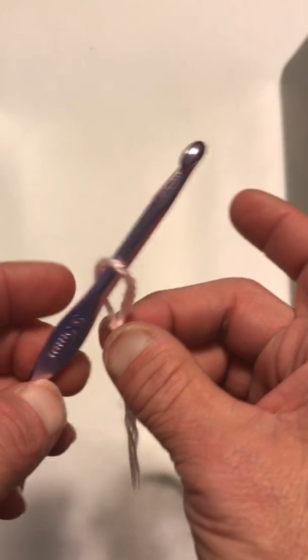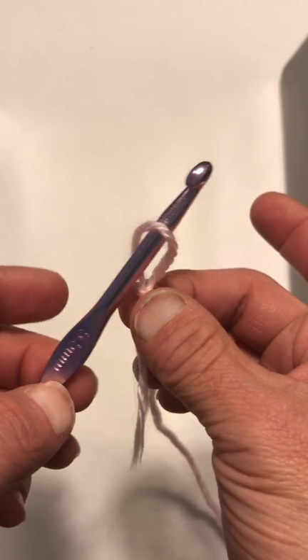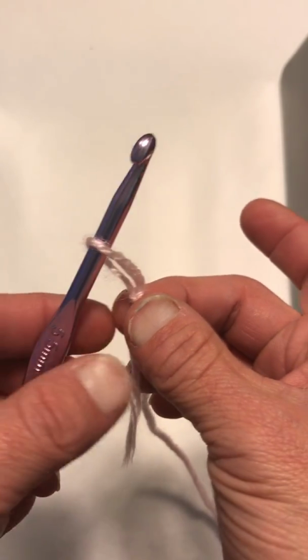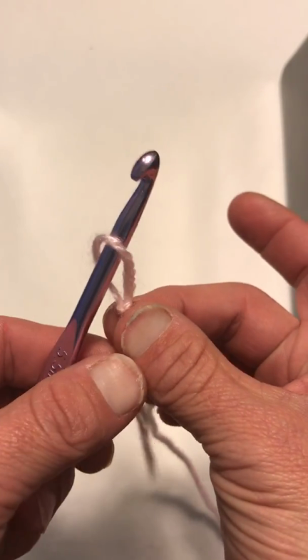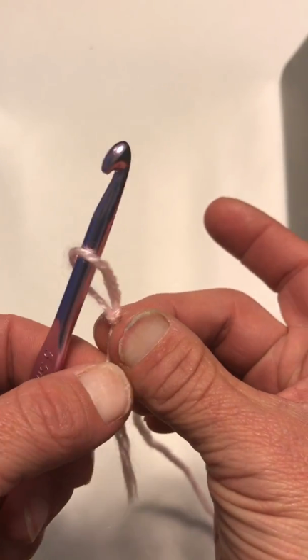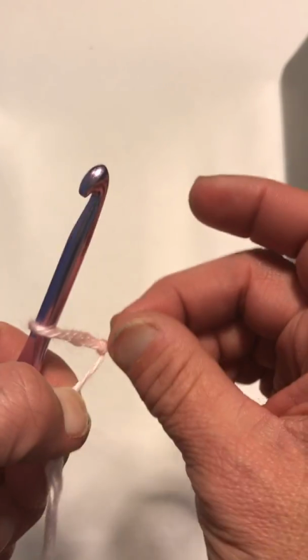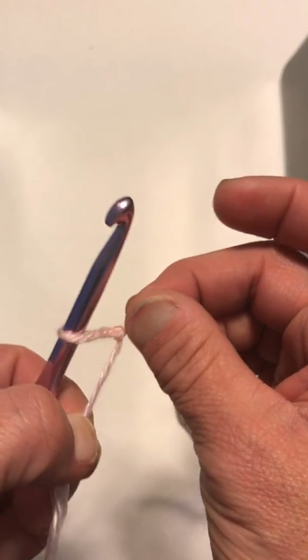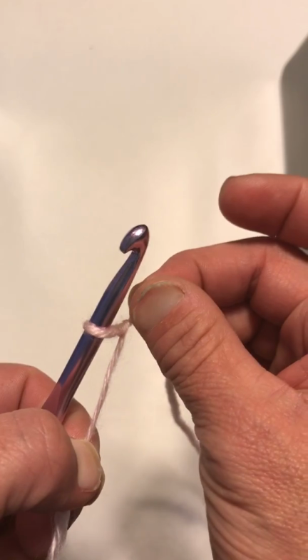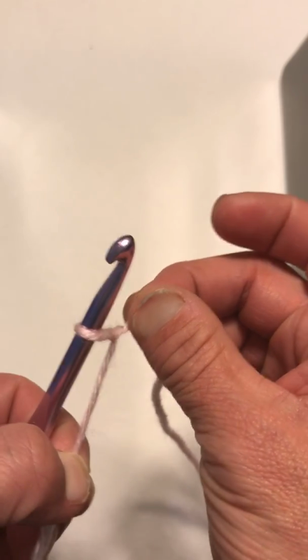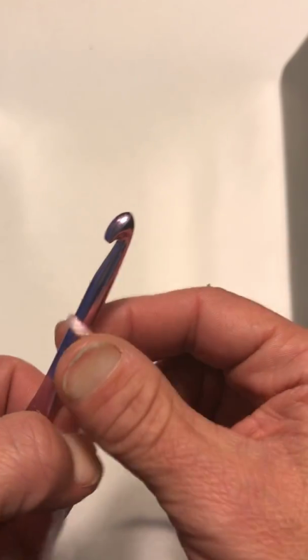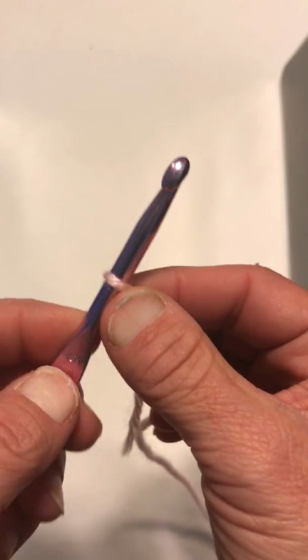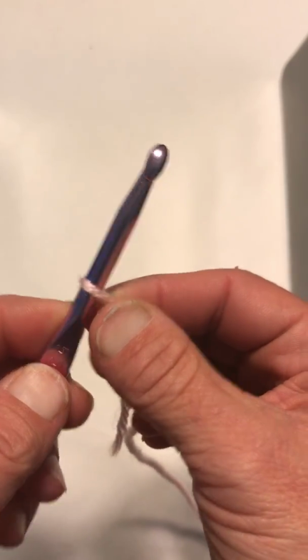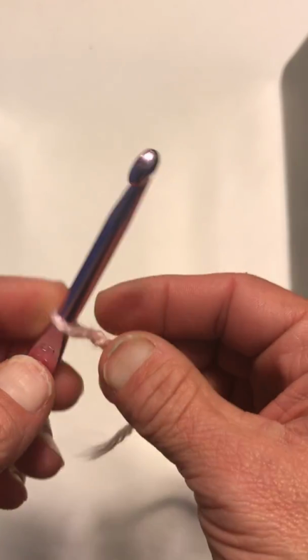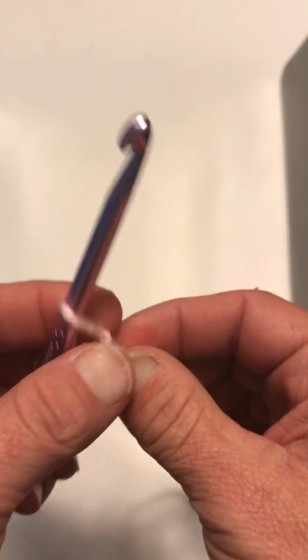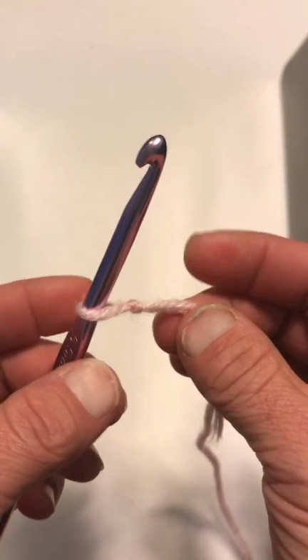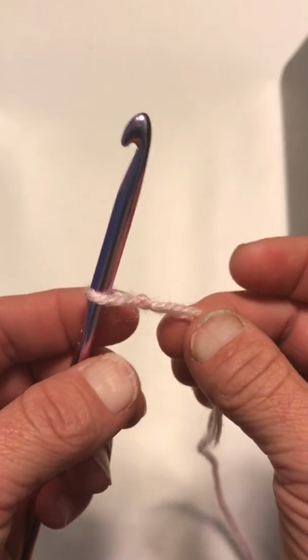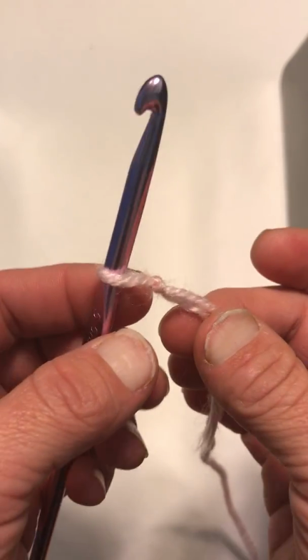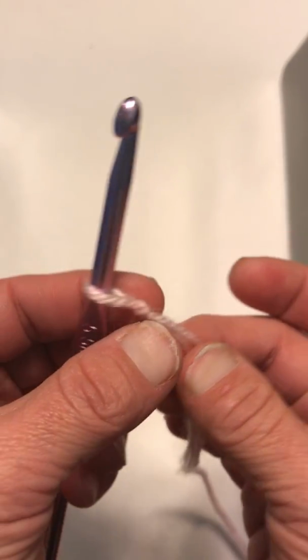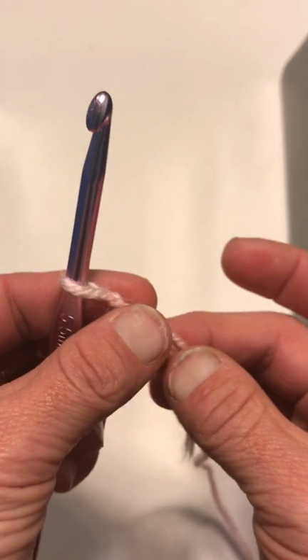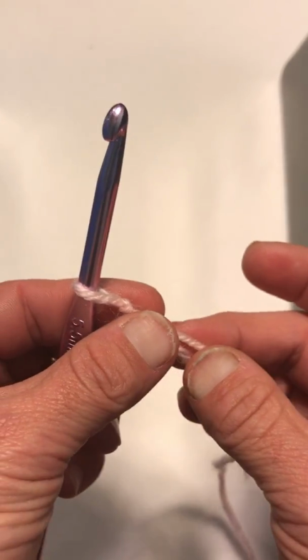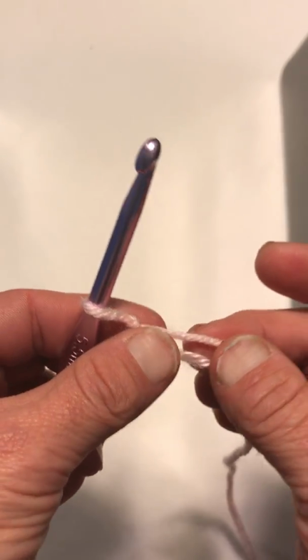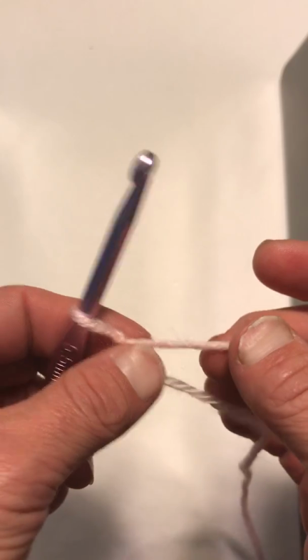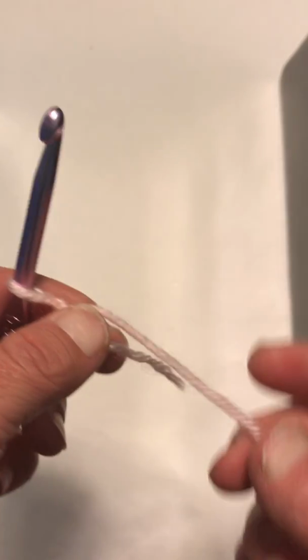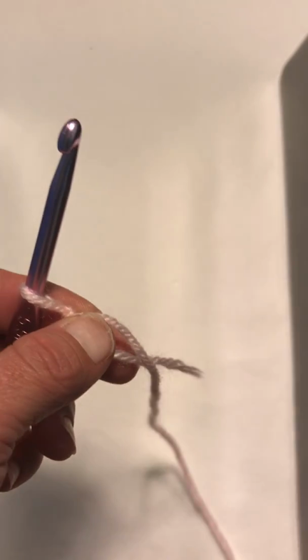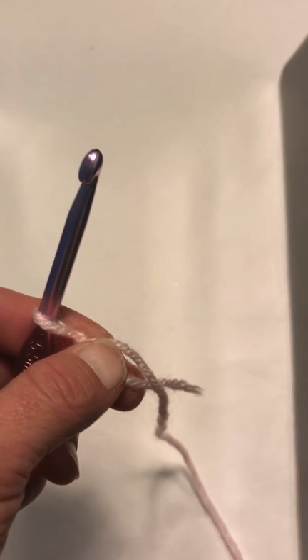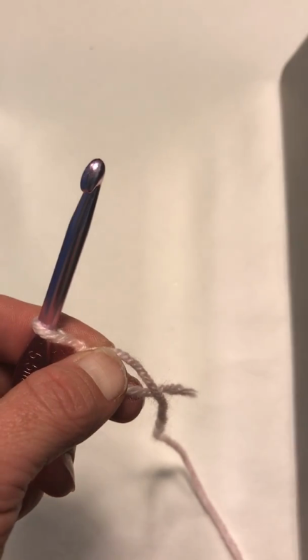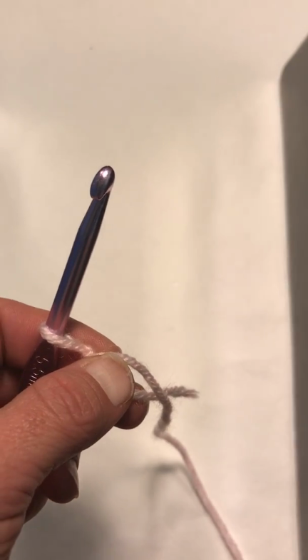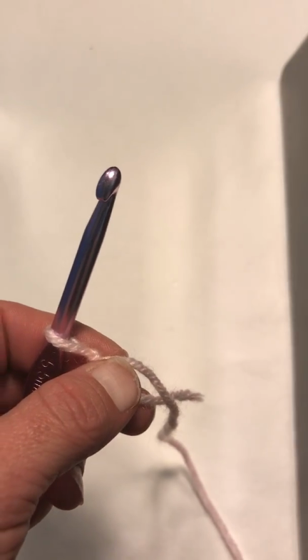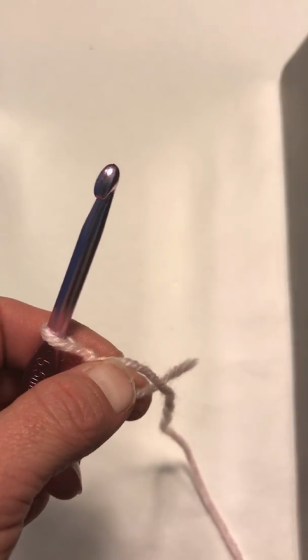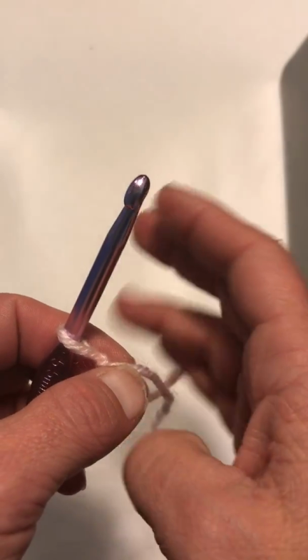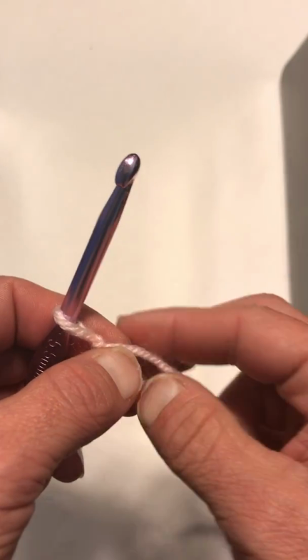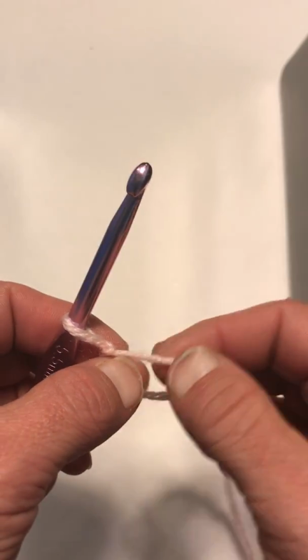Insert your hook into your slipknot and pull it kind of tight — not too tight. You want good tension, and then what you're going to do is chain three to start.